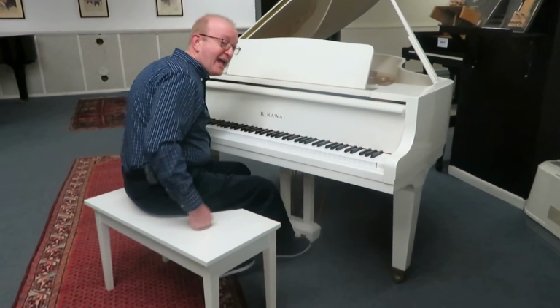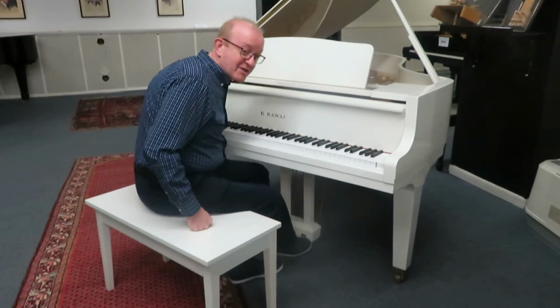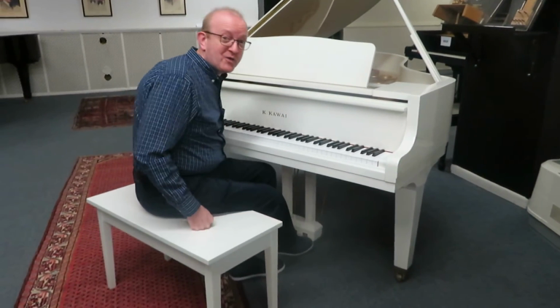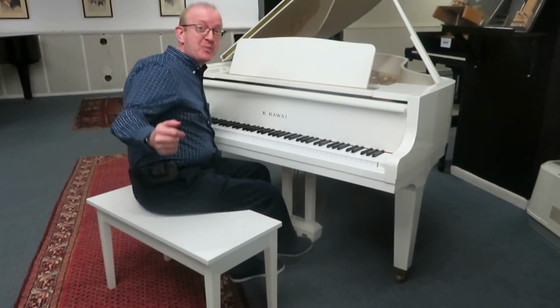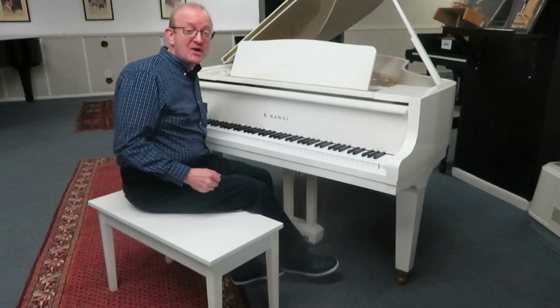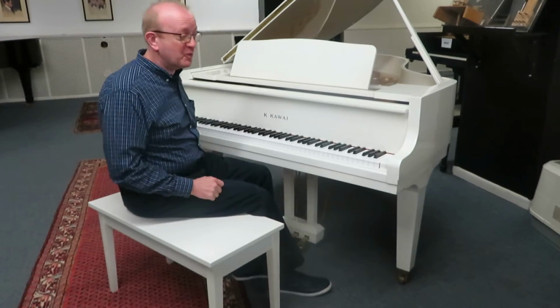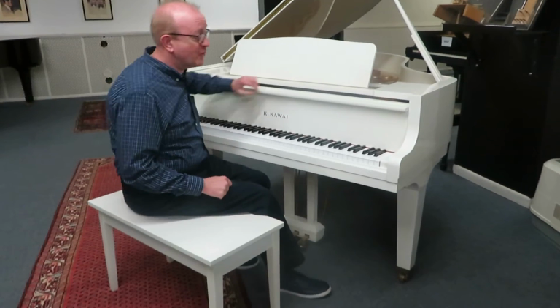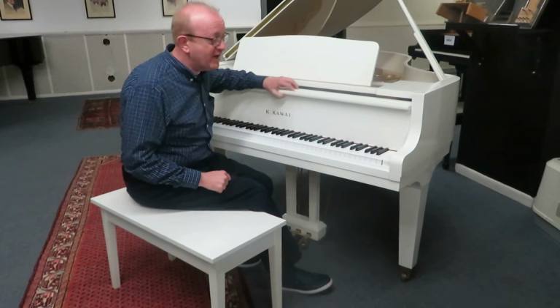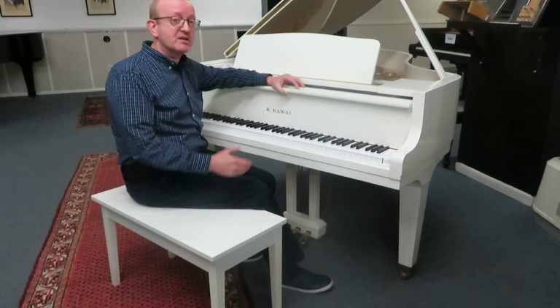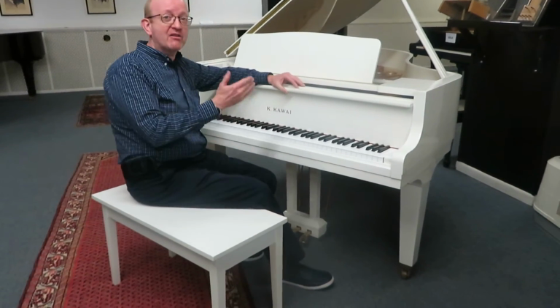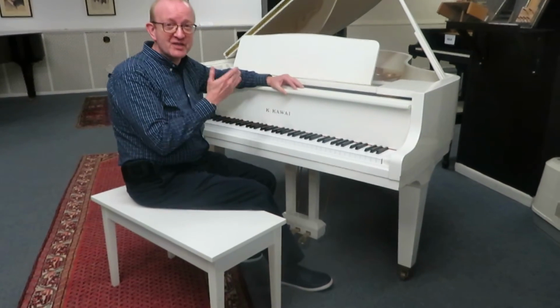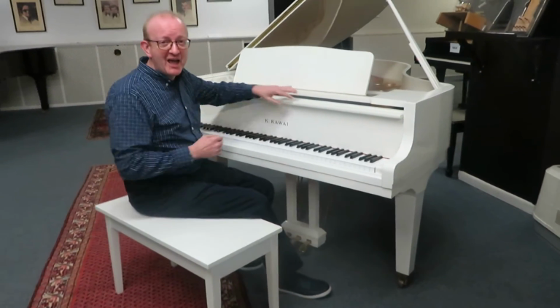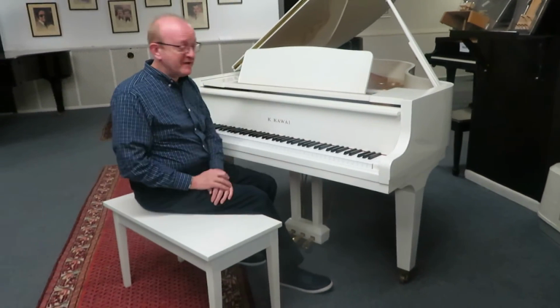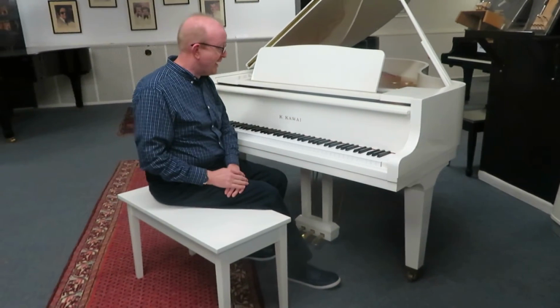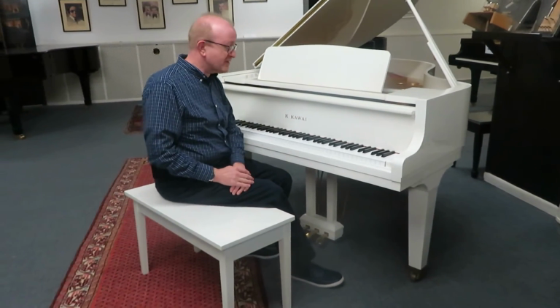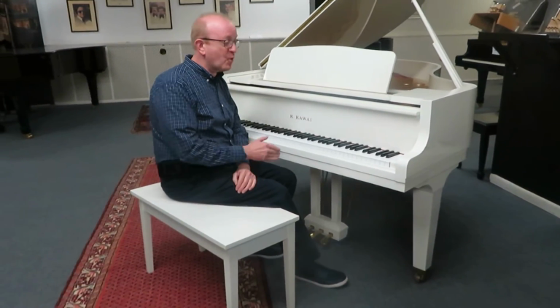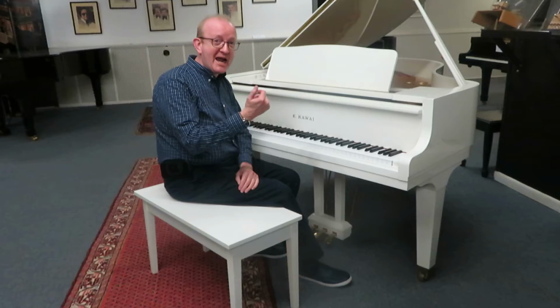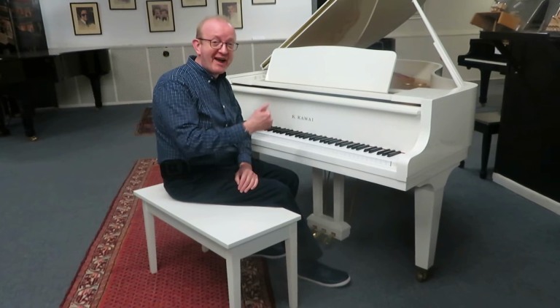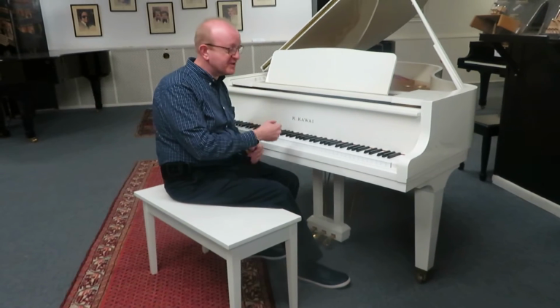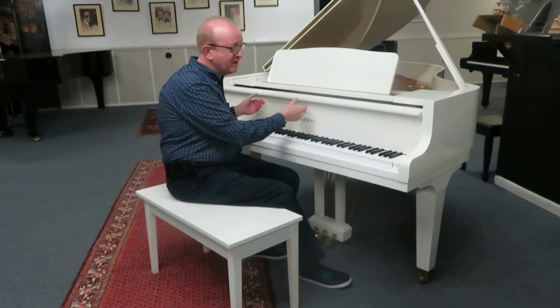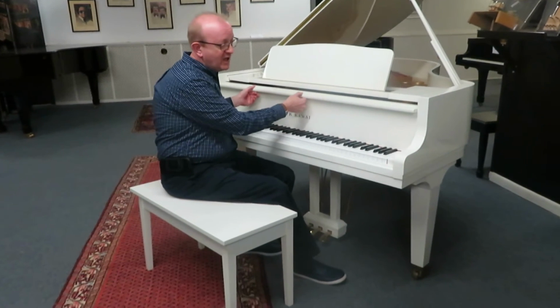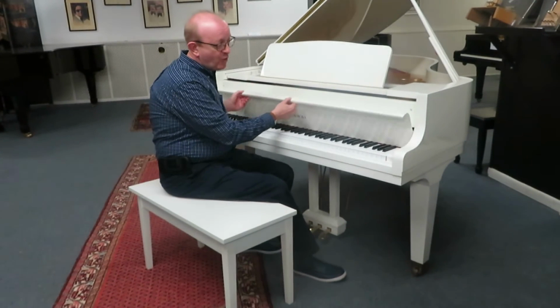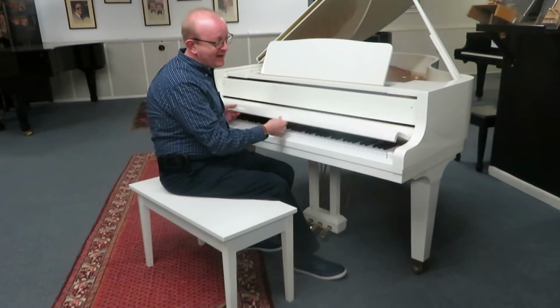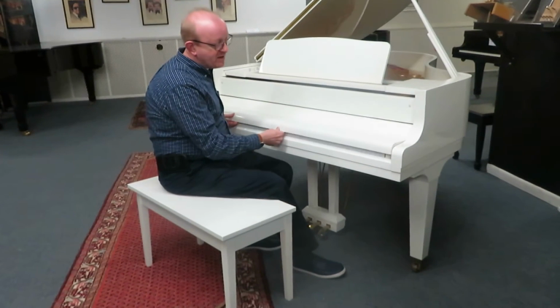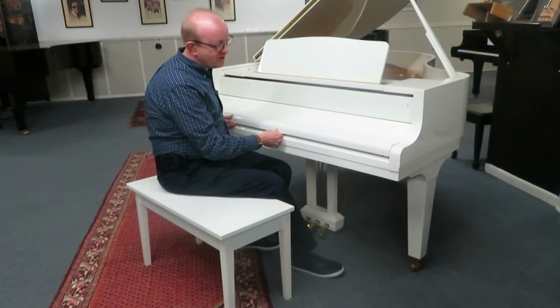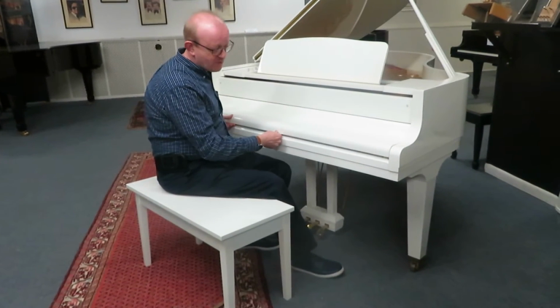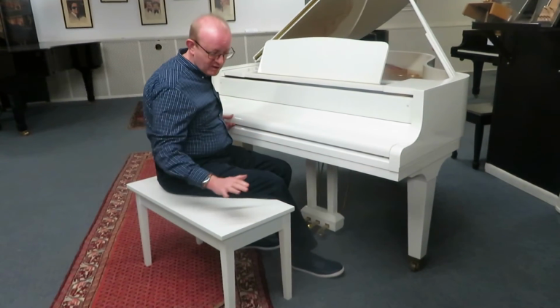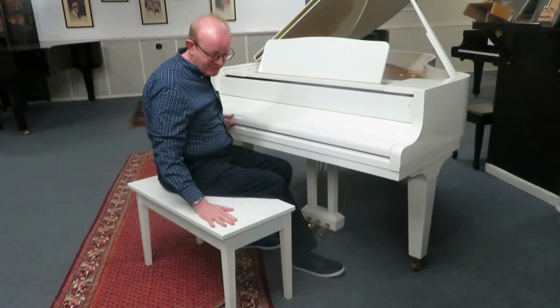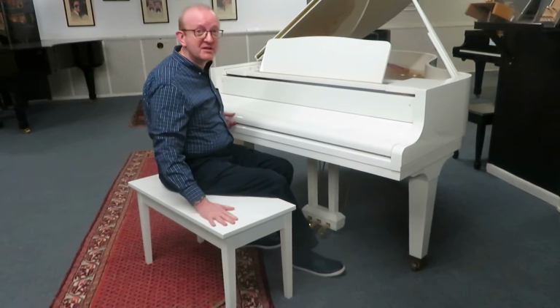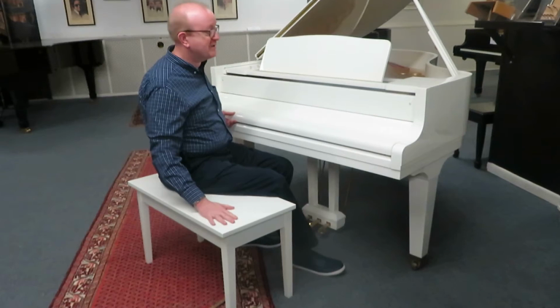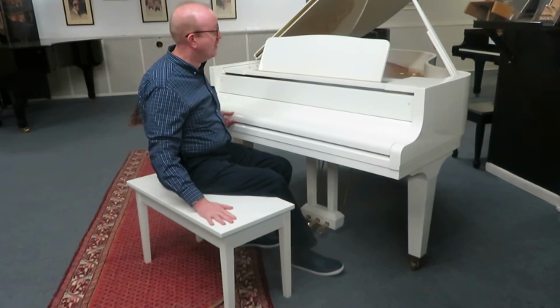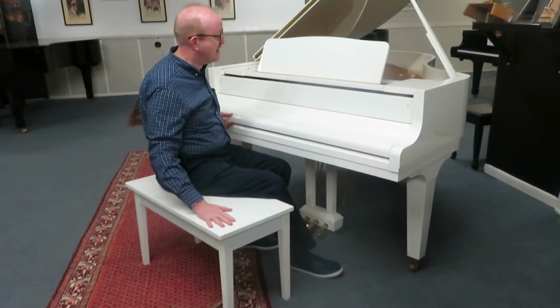Hi, this is Greg Norton. I hope you enjoyed that little piece that we played here to highlight this unbelievable piano. This is a Kawai 5'7" in the white case, as you can see right there. Matching bench that I'm sitting on right here.